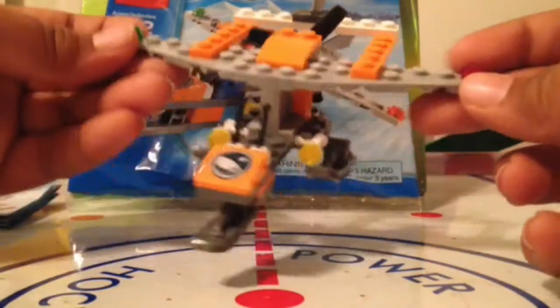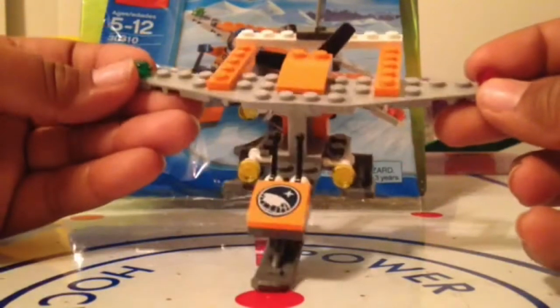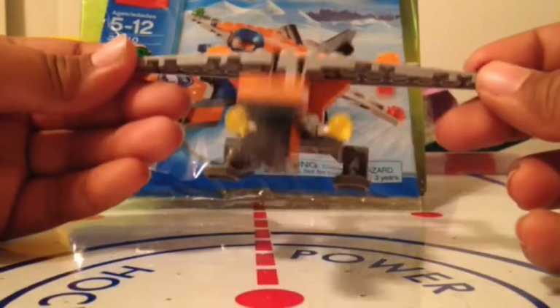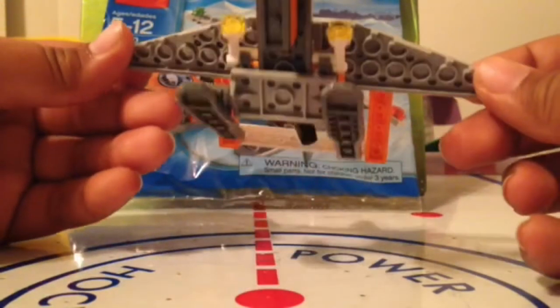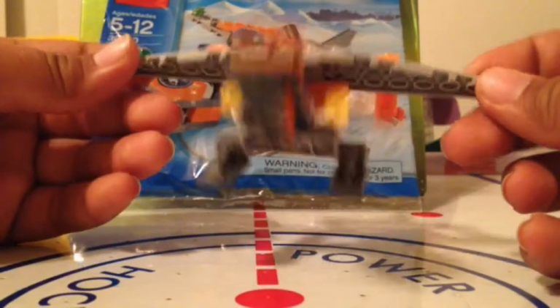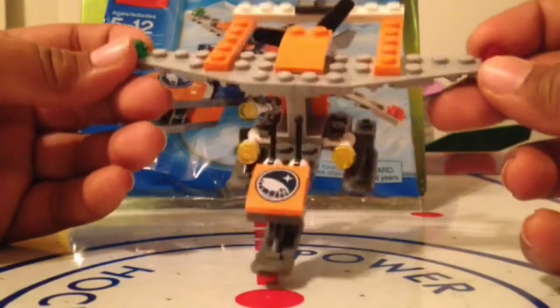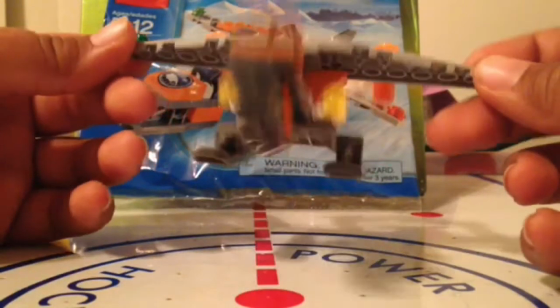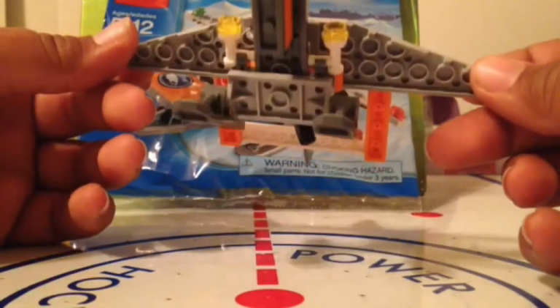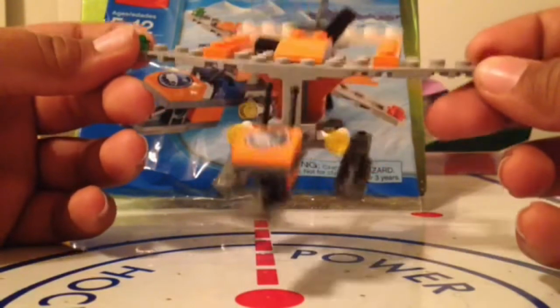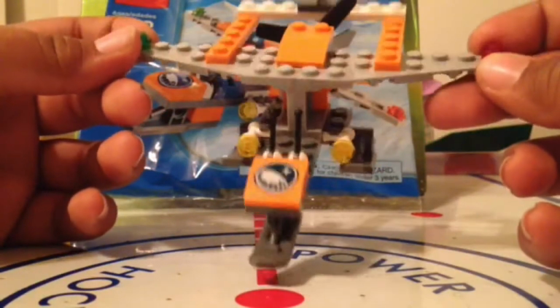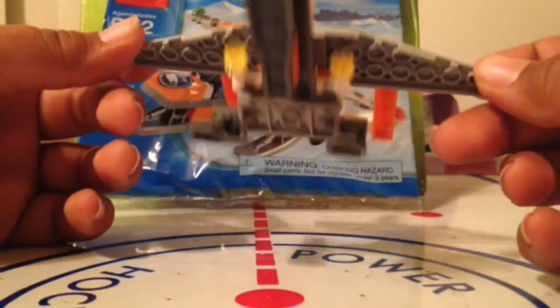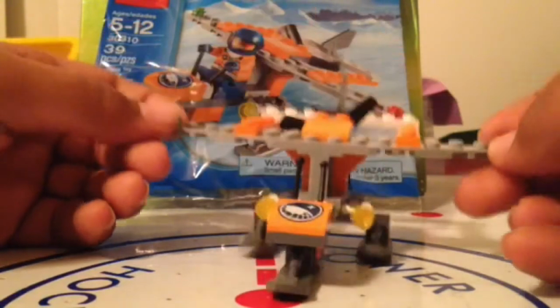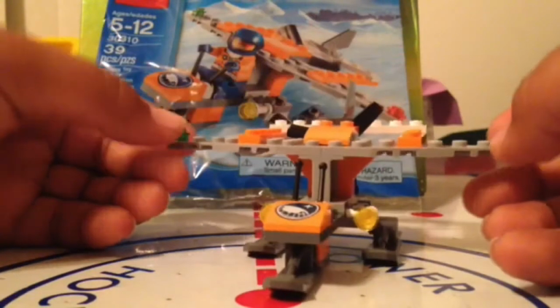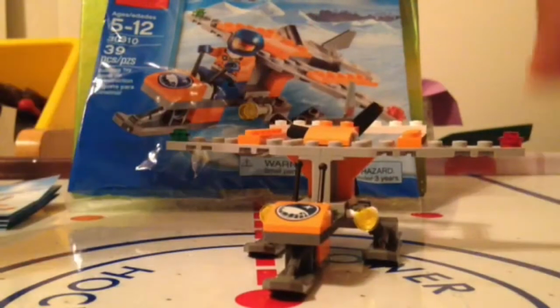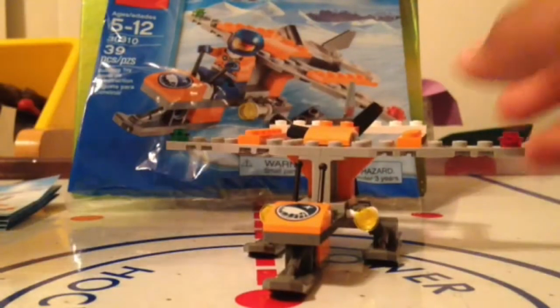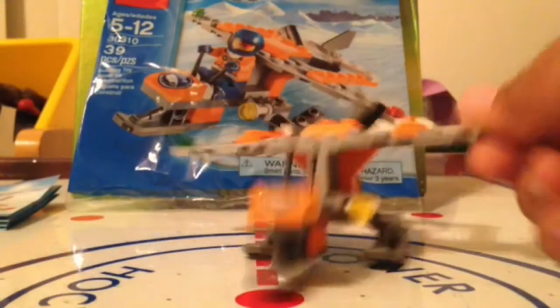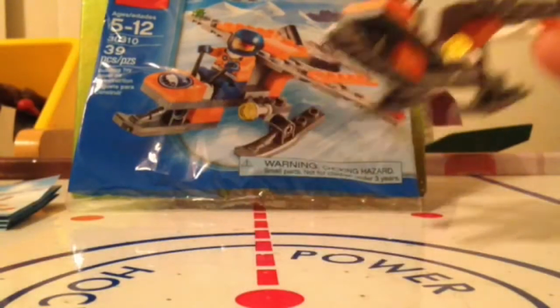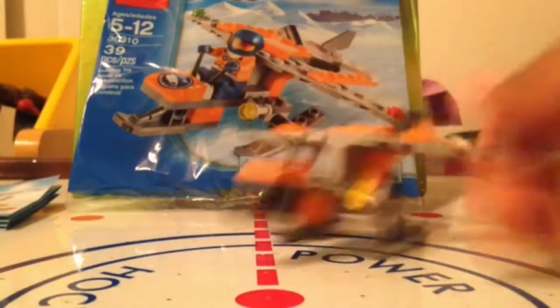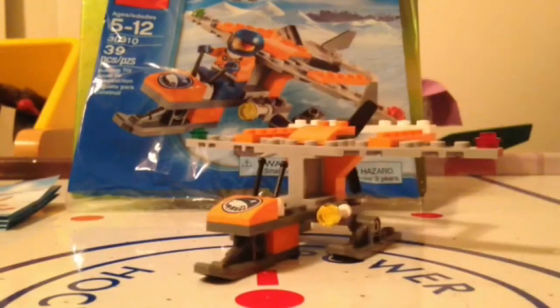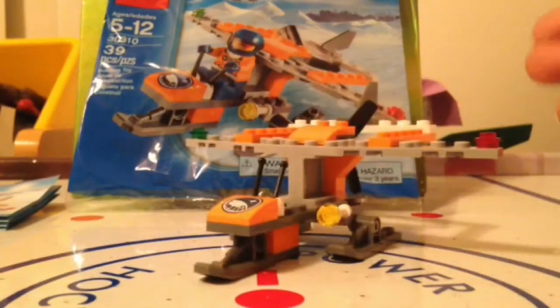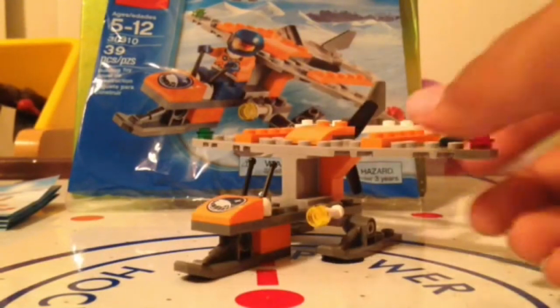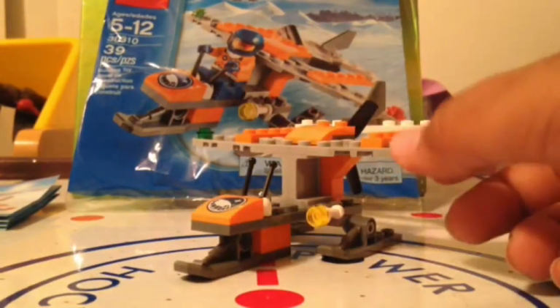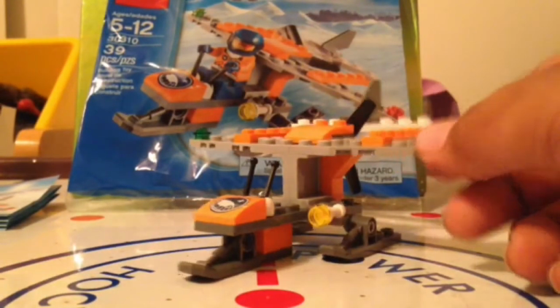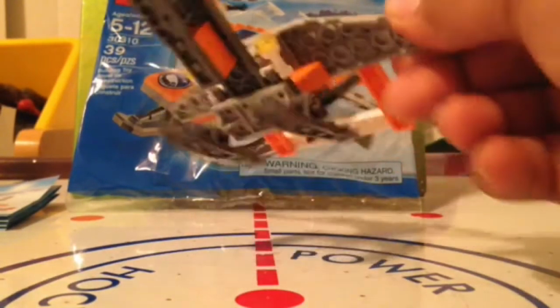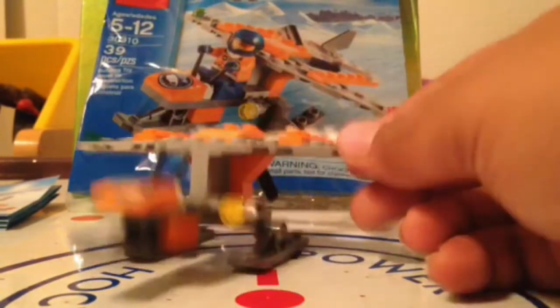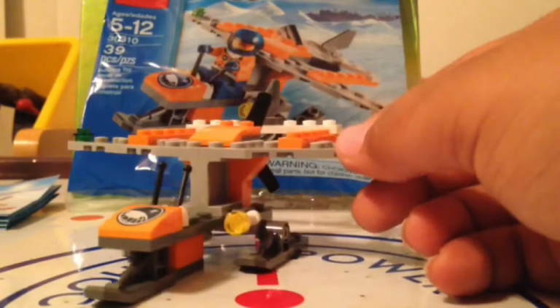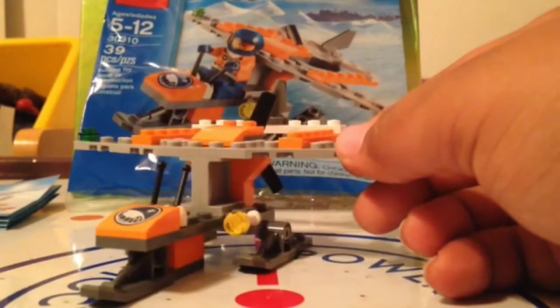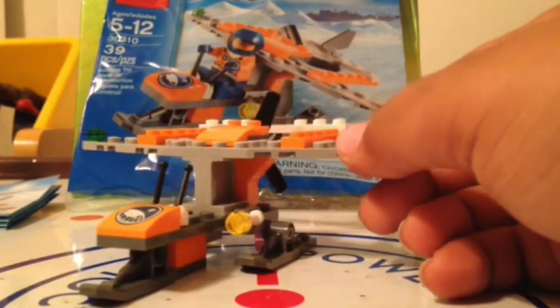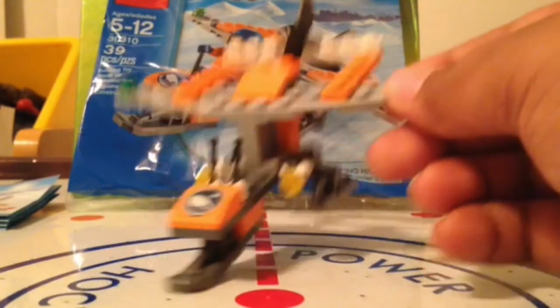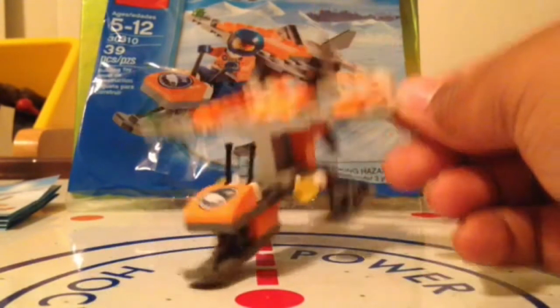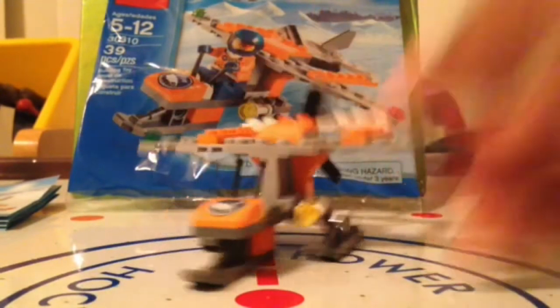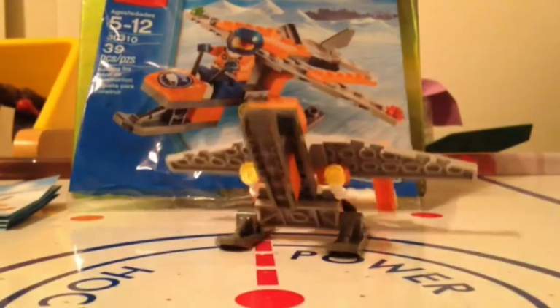Really fun polybag. Love the little play feature with the landing gear — how that works. Basically, any way you drop it, it should land on those due to the play feature.